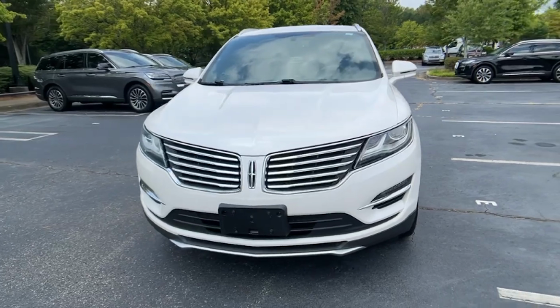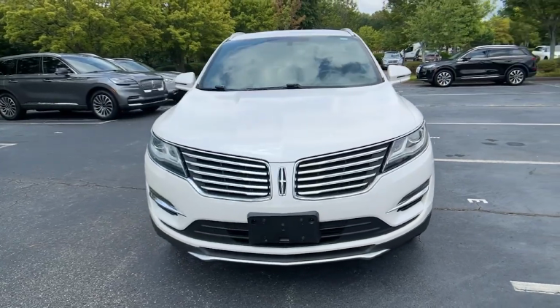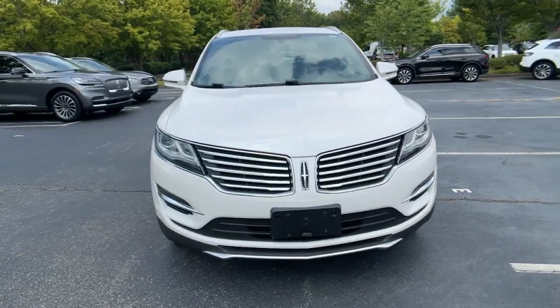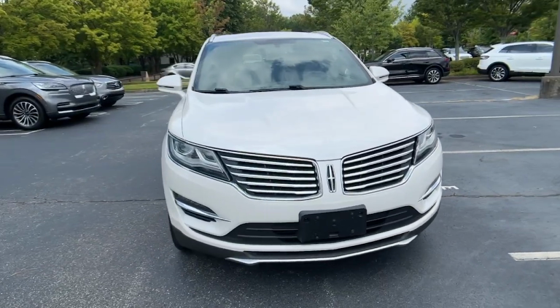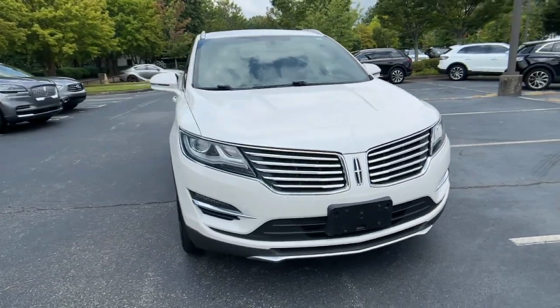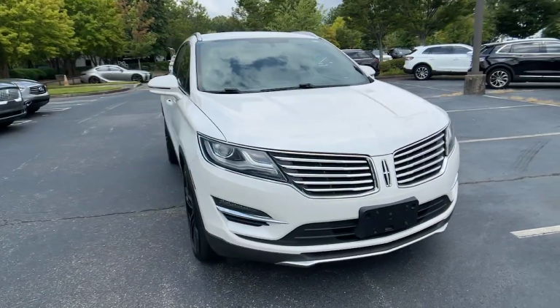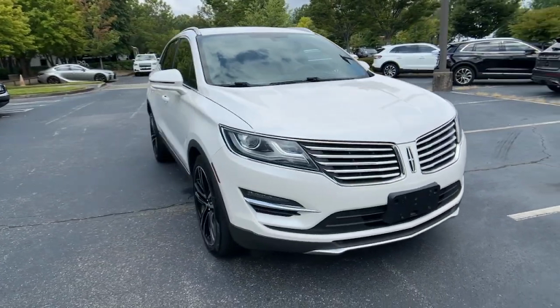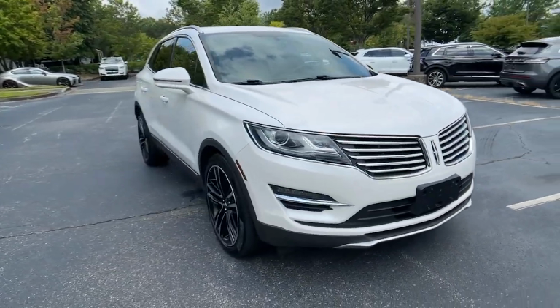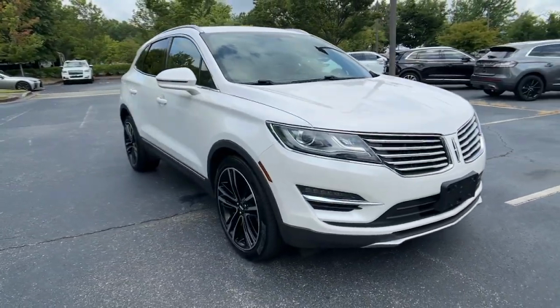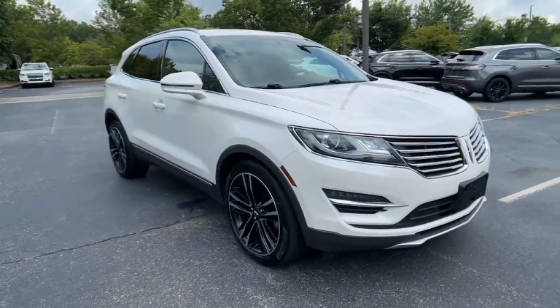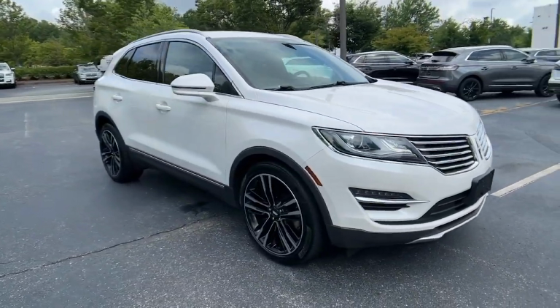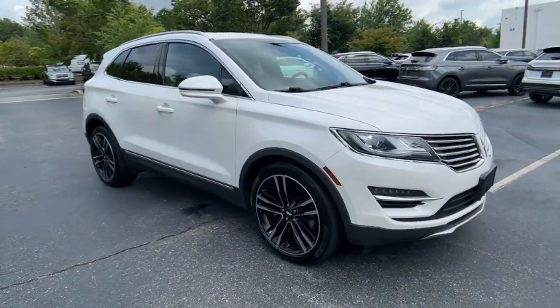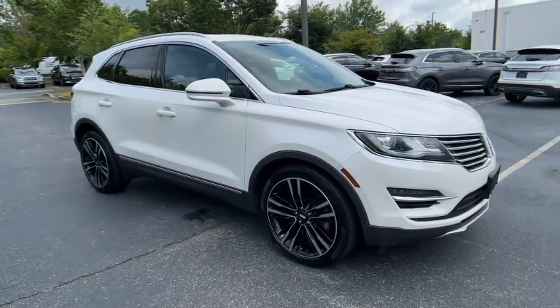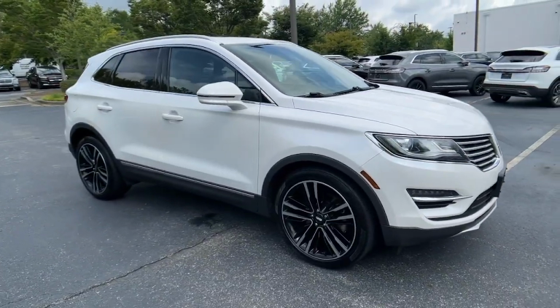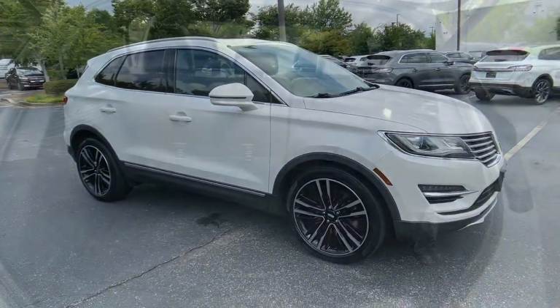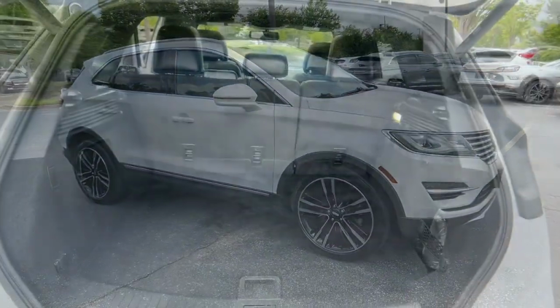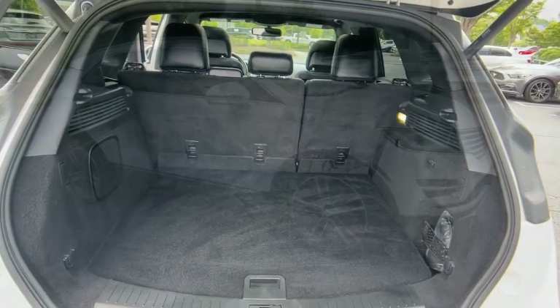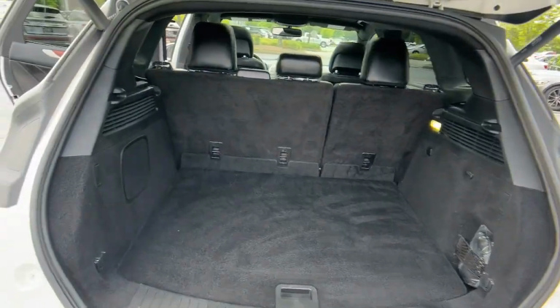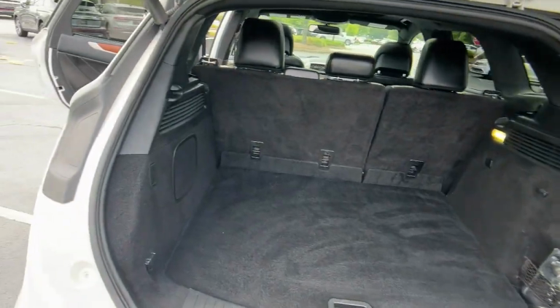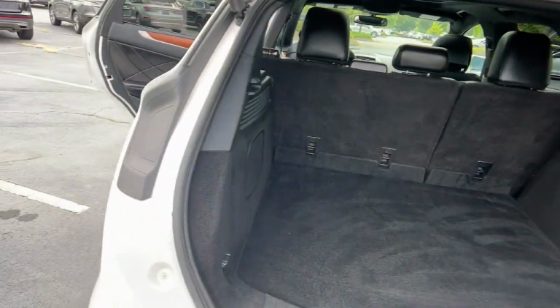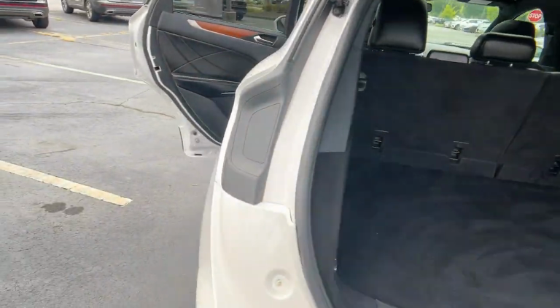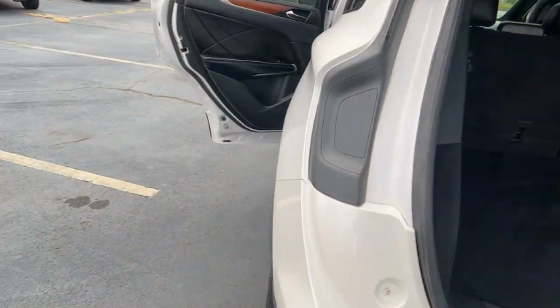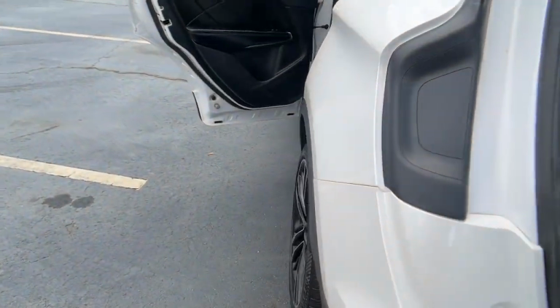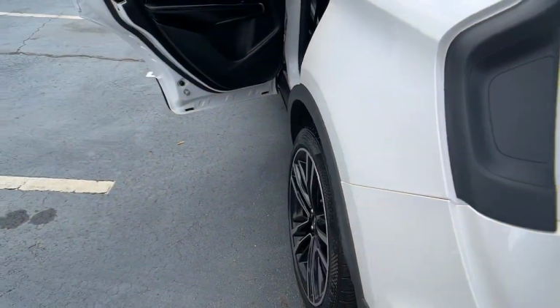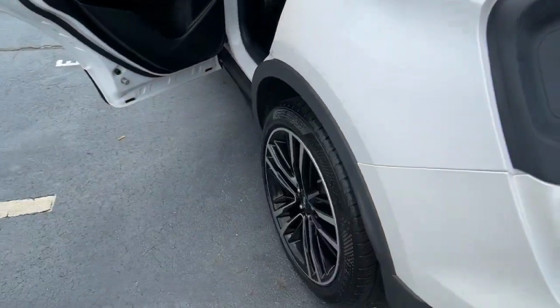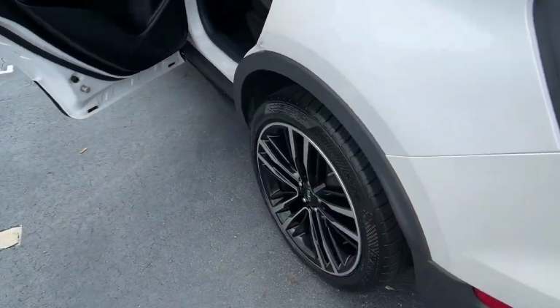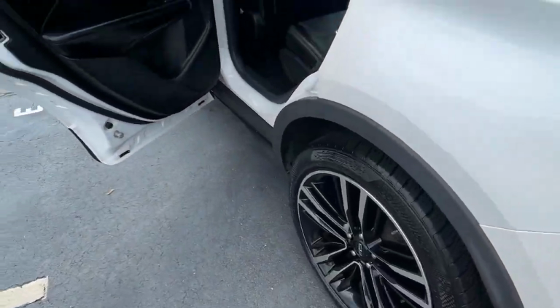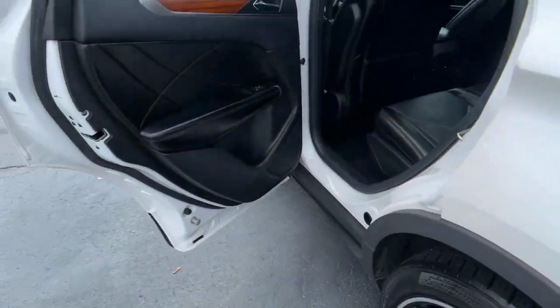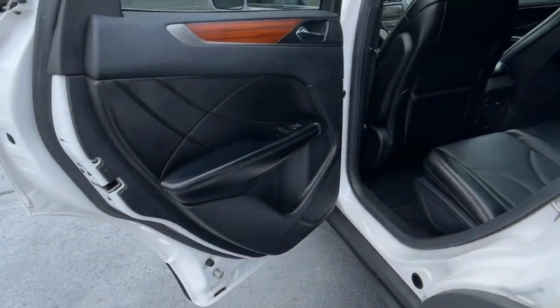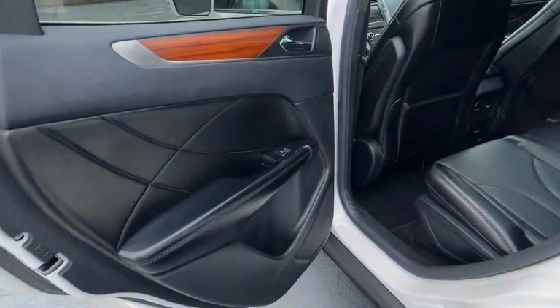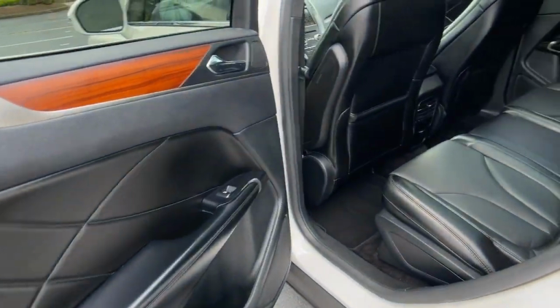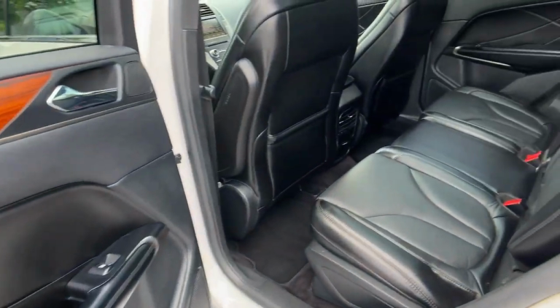Its quiet cabin features an array of technology to keep you connected, comfortable, and confident on all your adventures. The following are some of this vehicle's highlighted options.